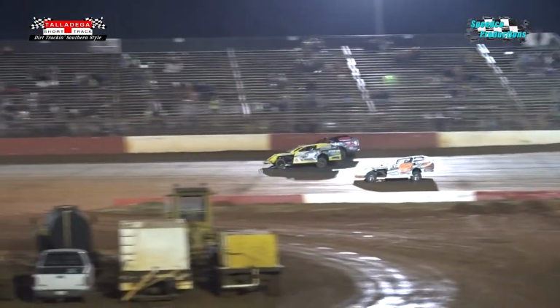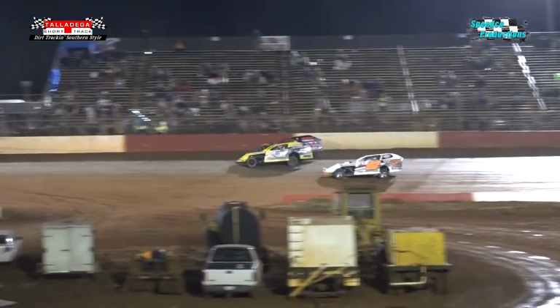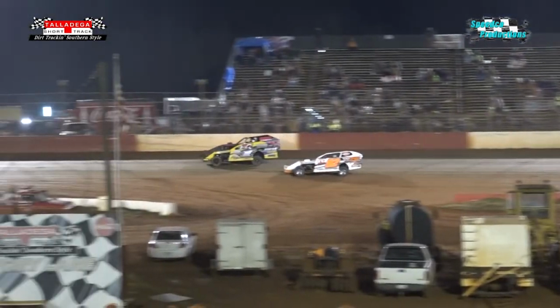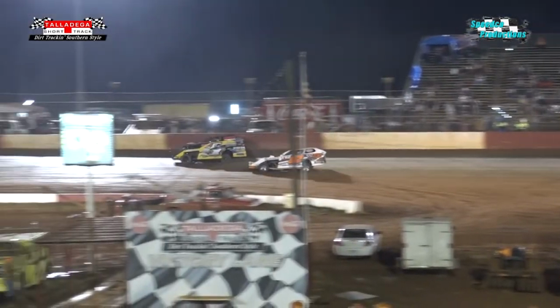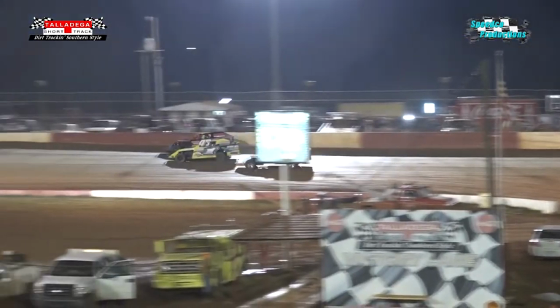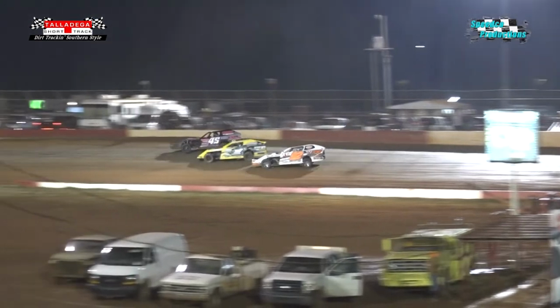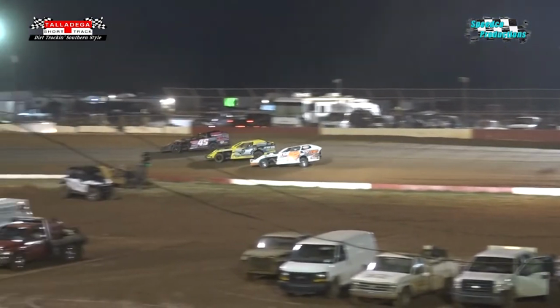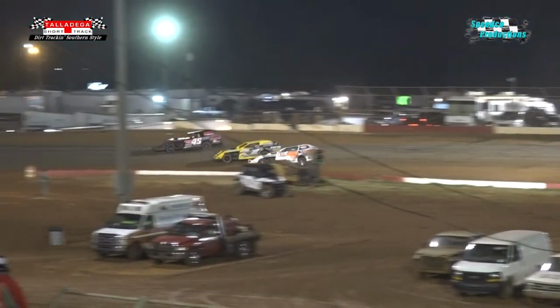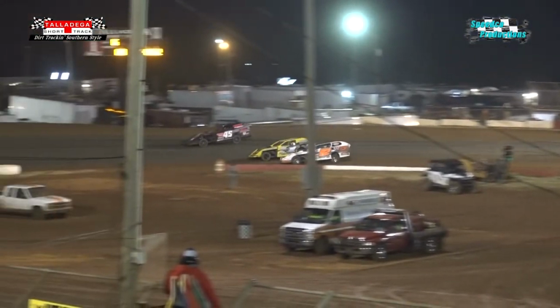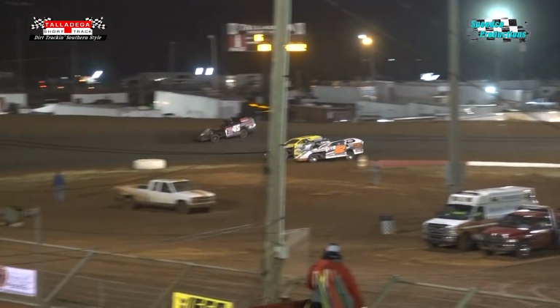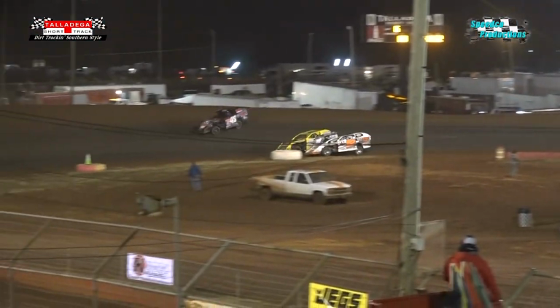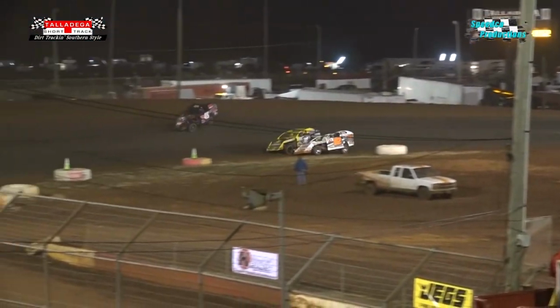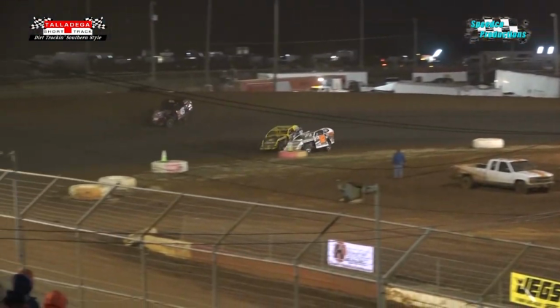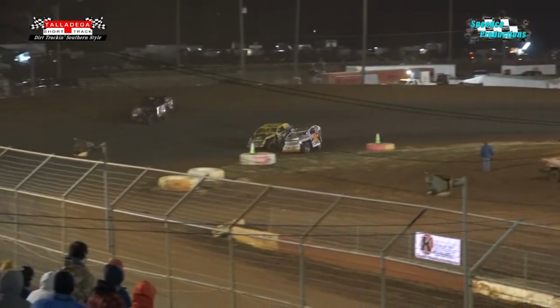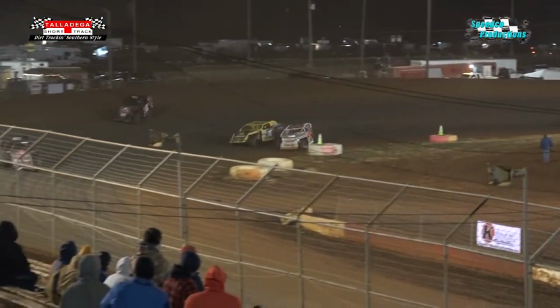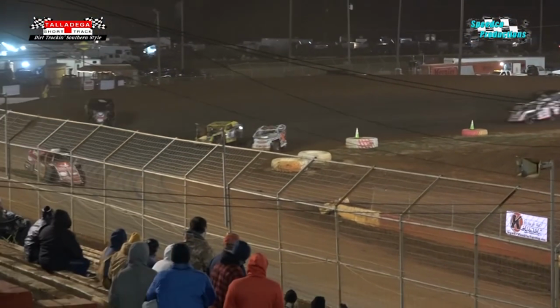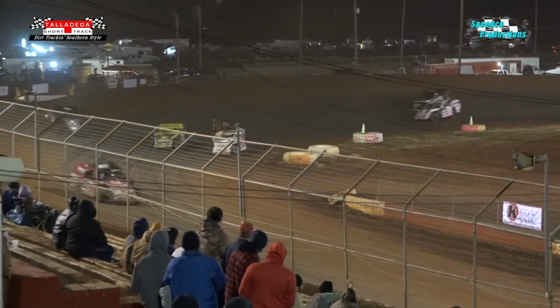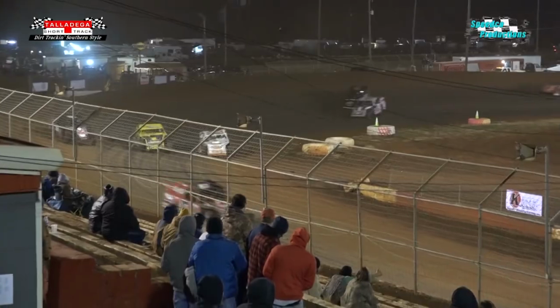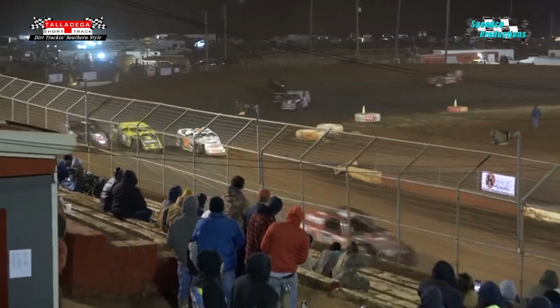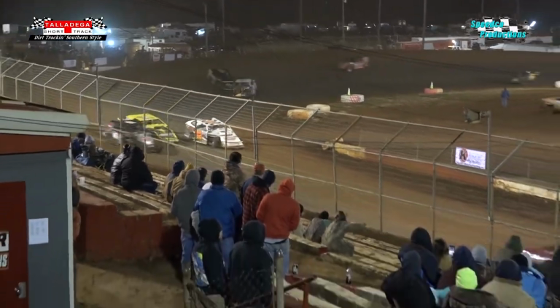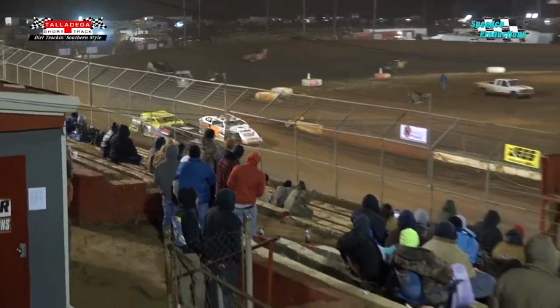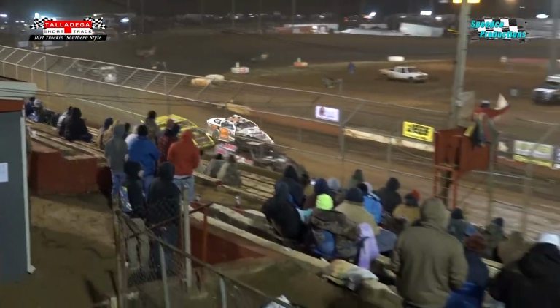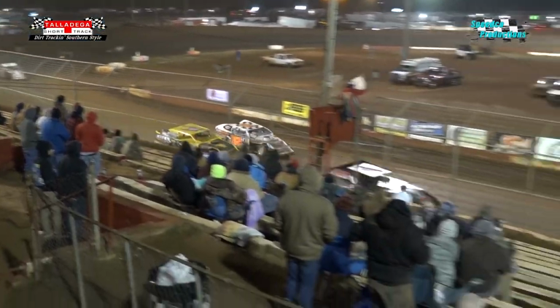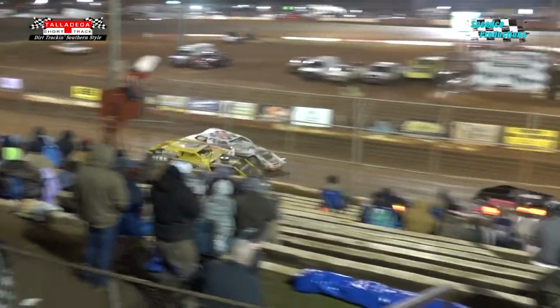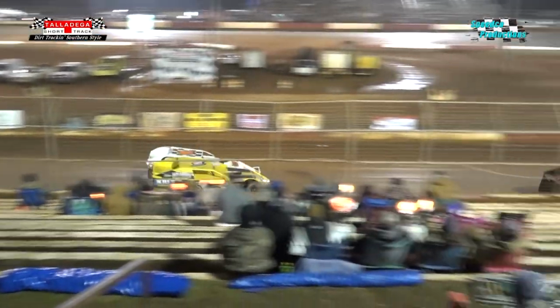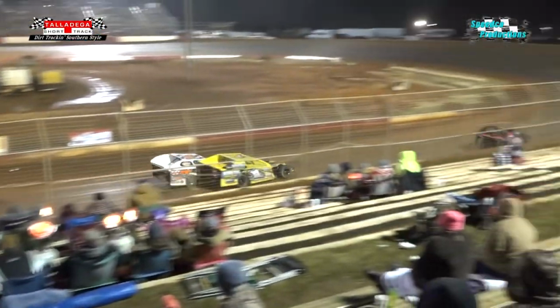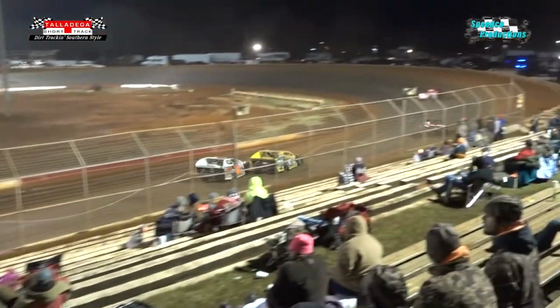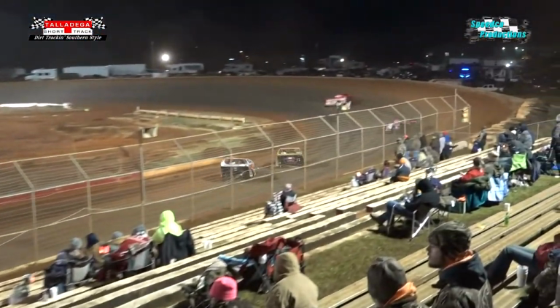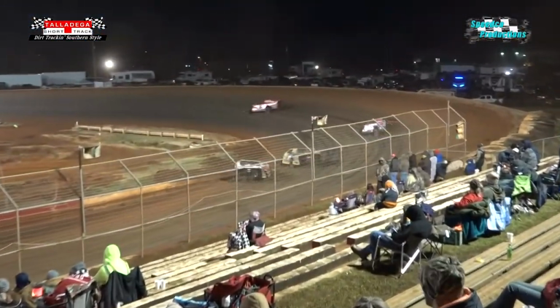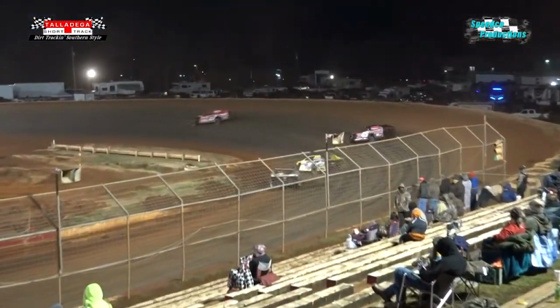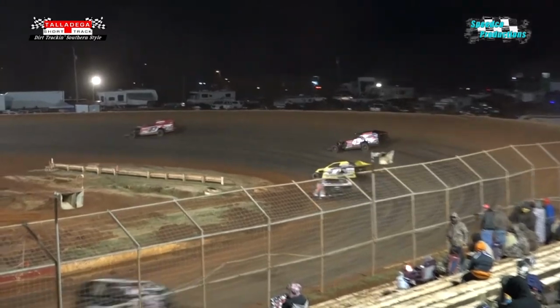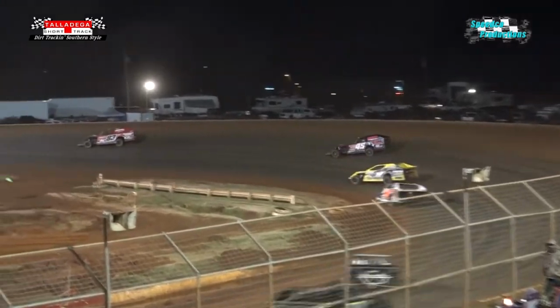Here comes Chris Yarbrough. They want to make it three wide going into turn number three. They clean it up — well, no they don't. They're still three wide coming out of turn number four. Some of the best action on the night of this modified heat race number one.